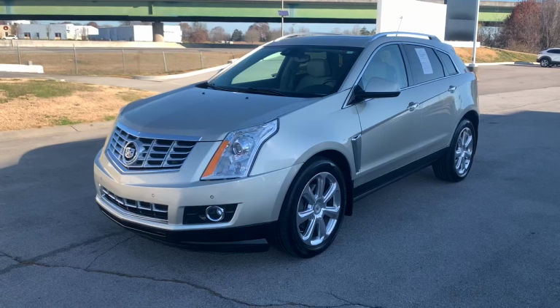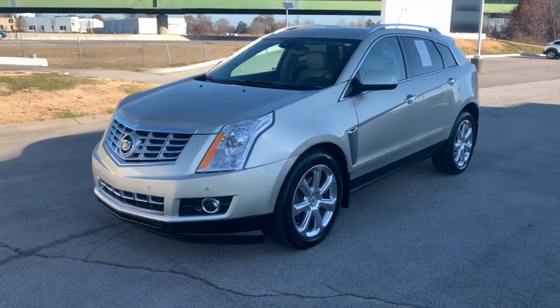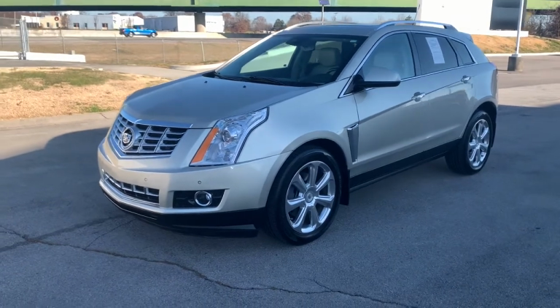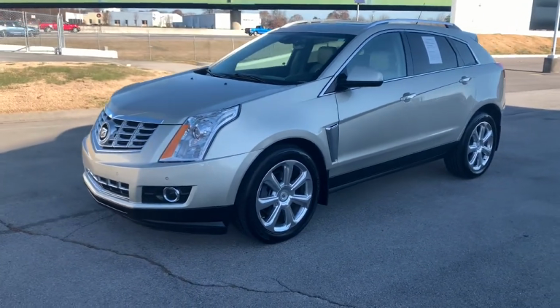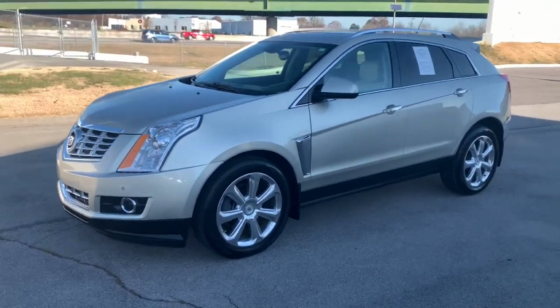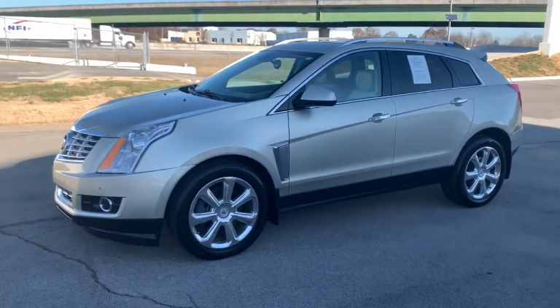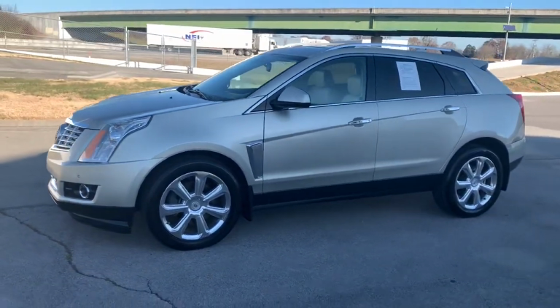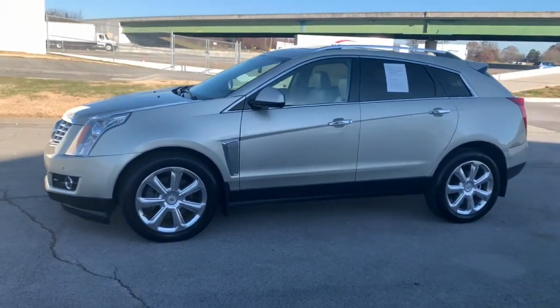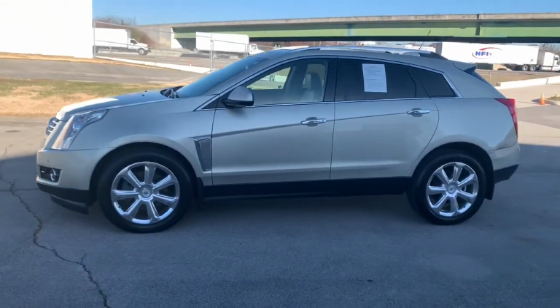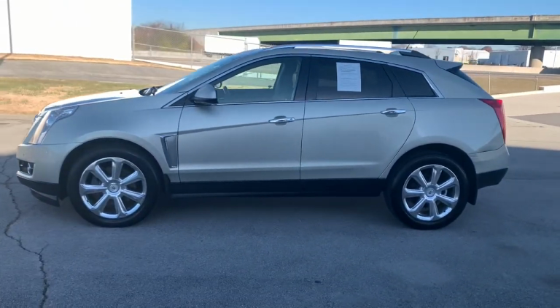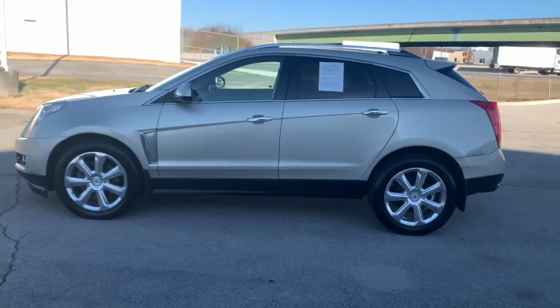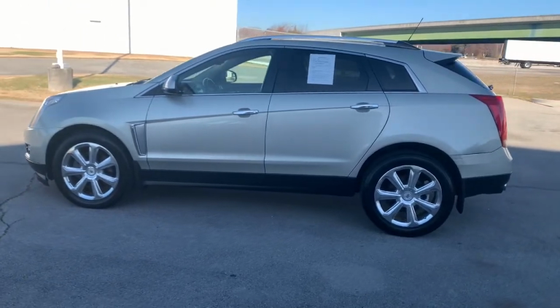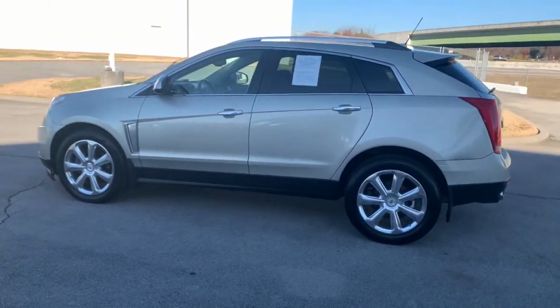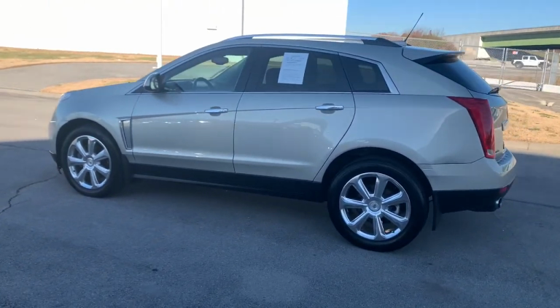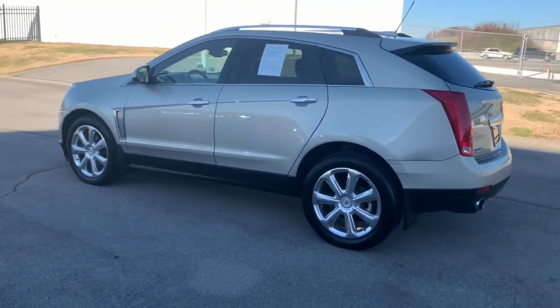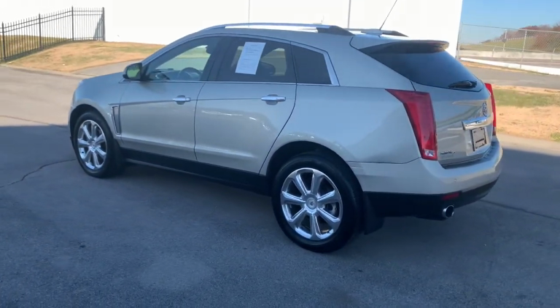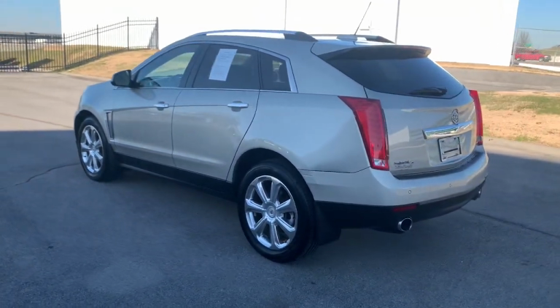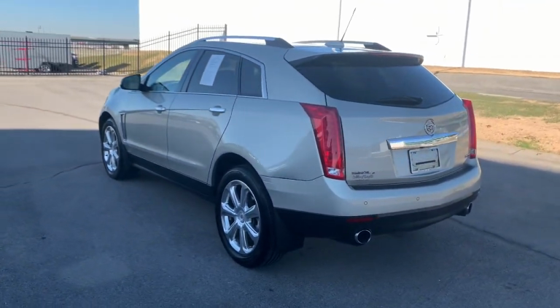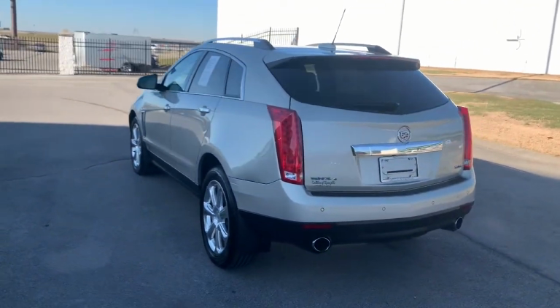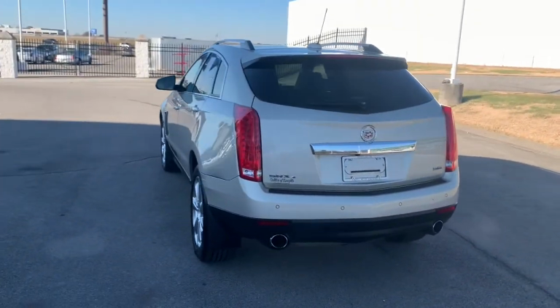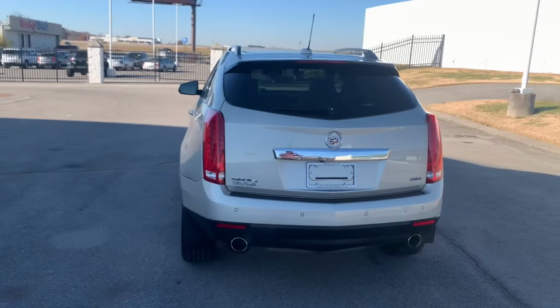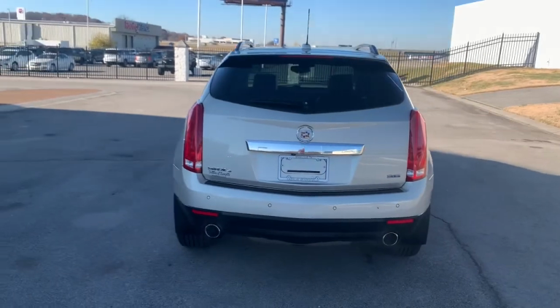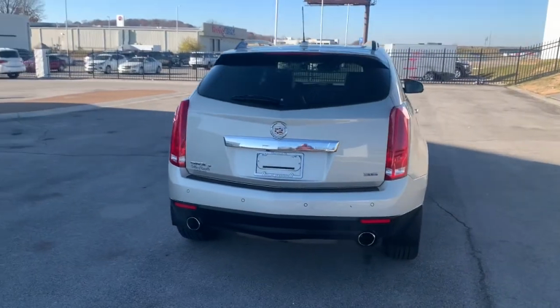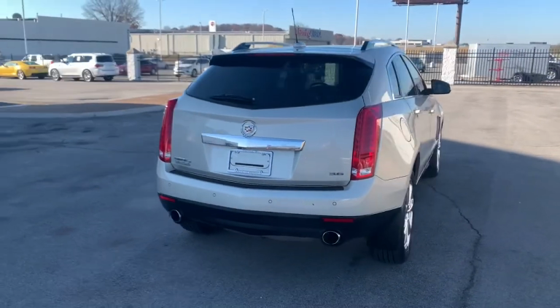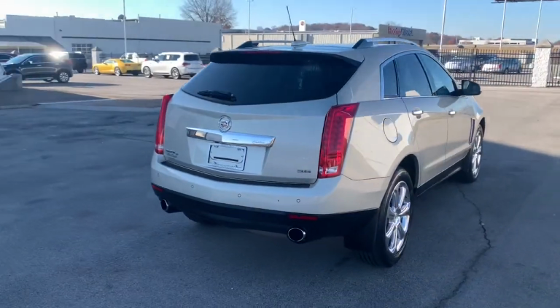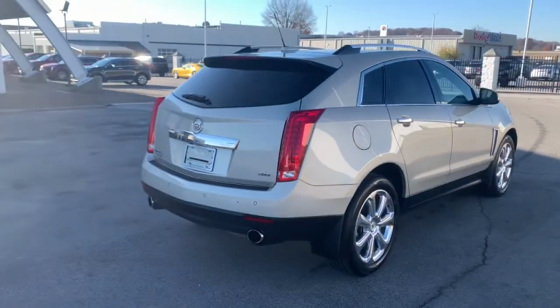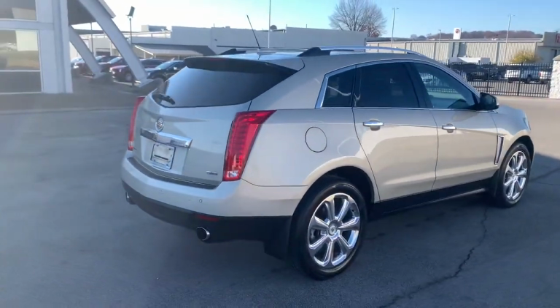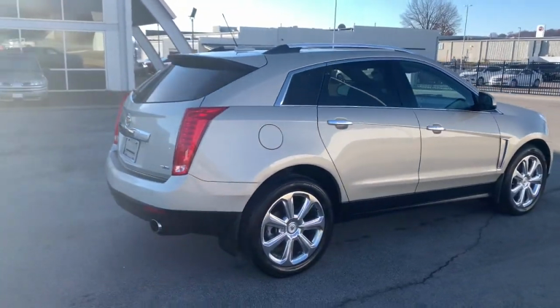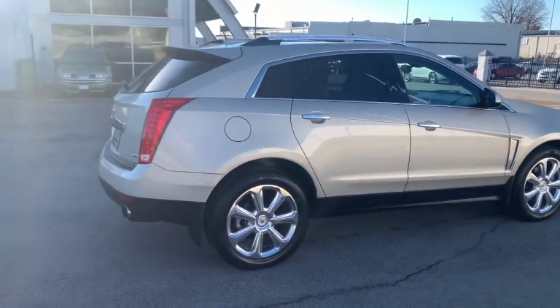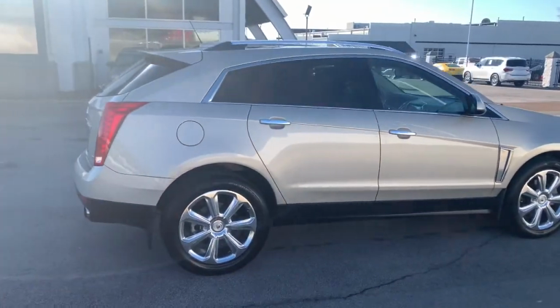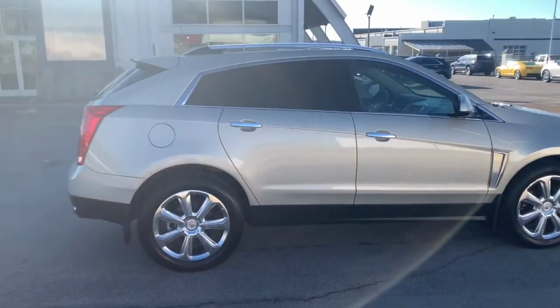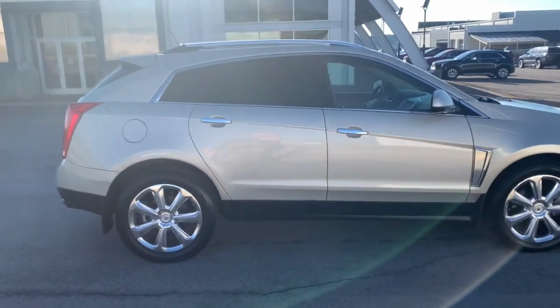Can you see yourself in the 2016 Cadillac SRX? This vehicle is an outstanding buy with fewer than 80,000 miles on the odometer. This vehicle delivers the style, comfort, and efficiency you need to meet the needs of today's lifestyle.